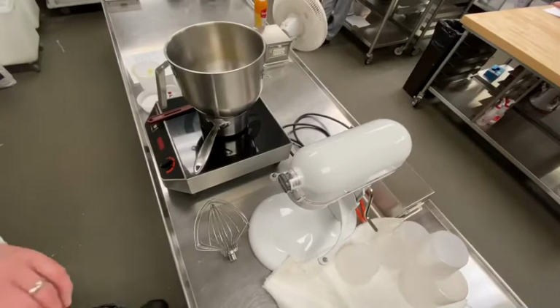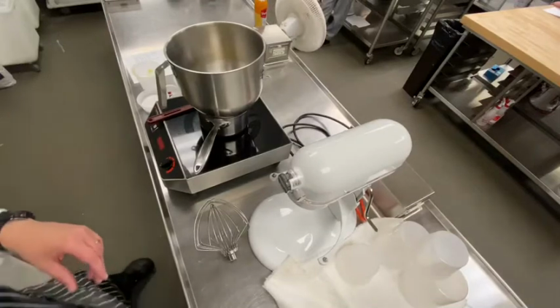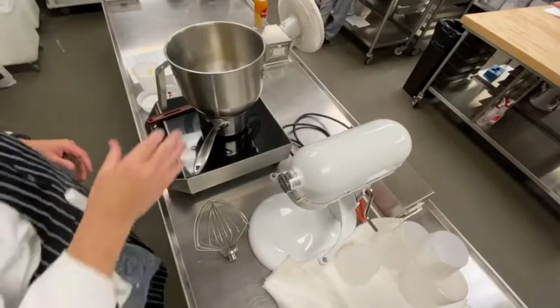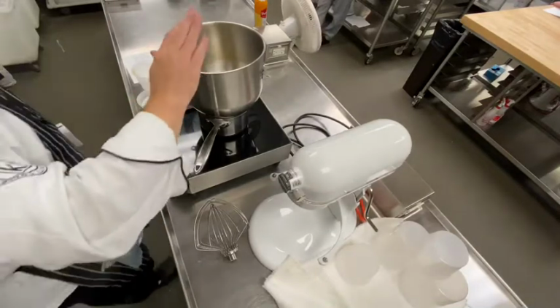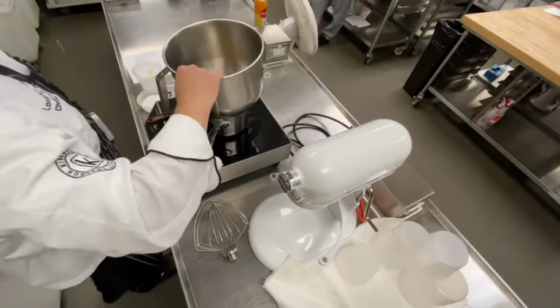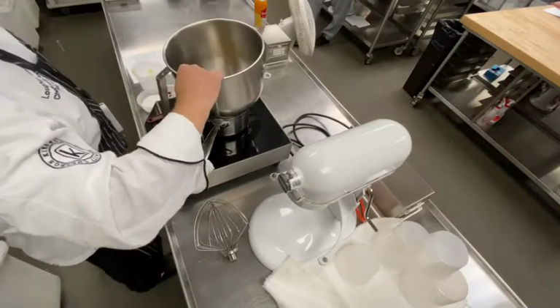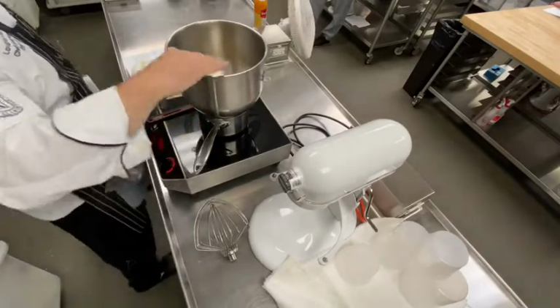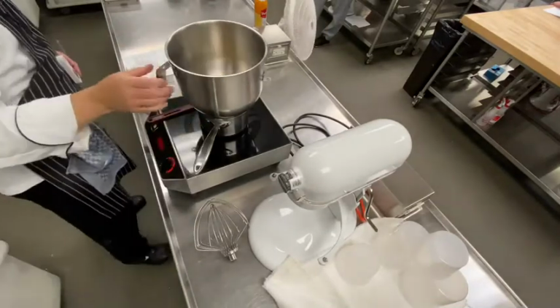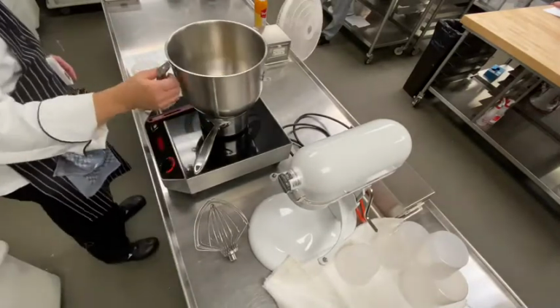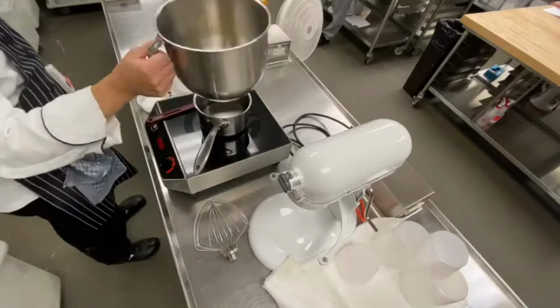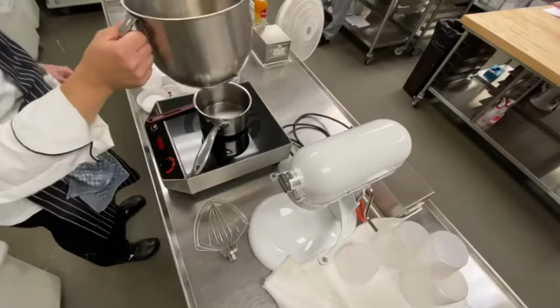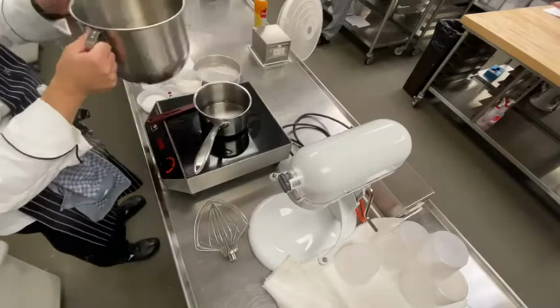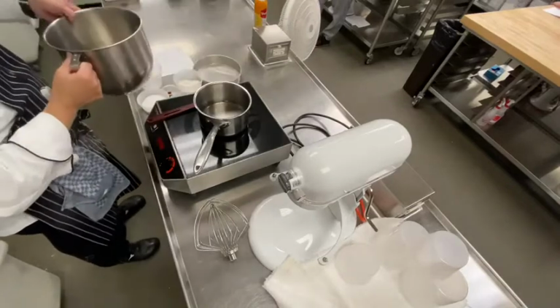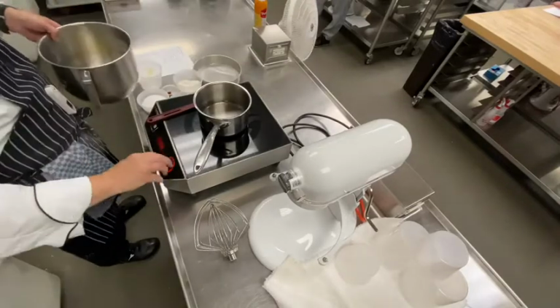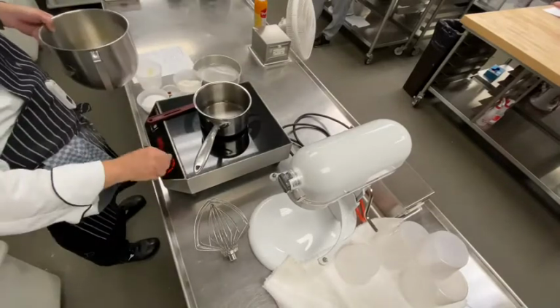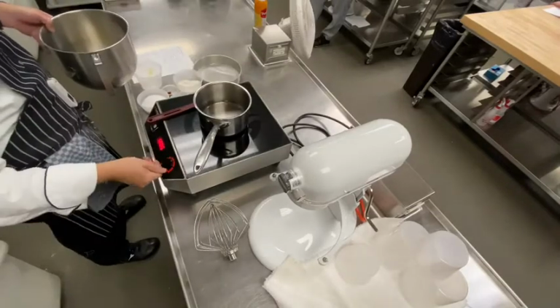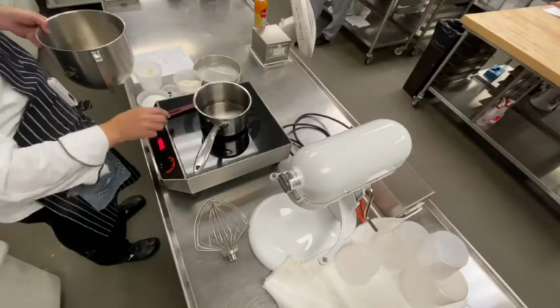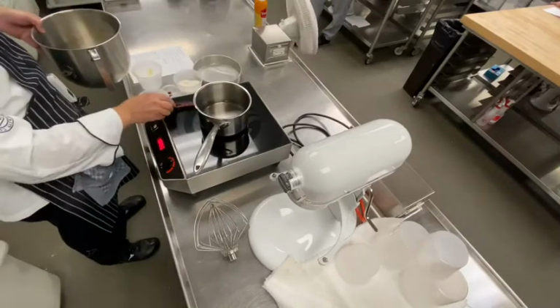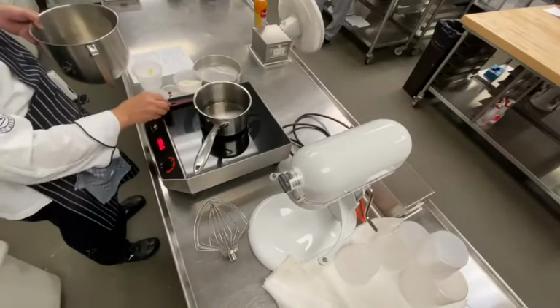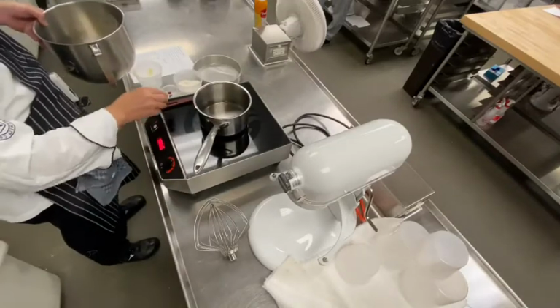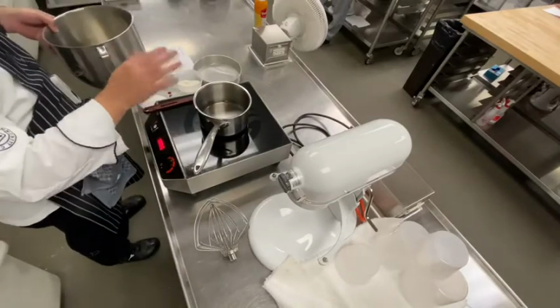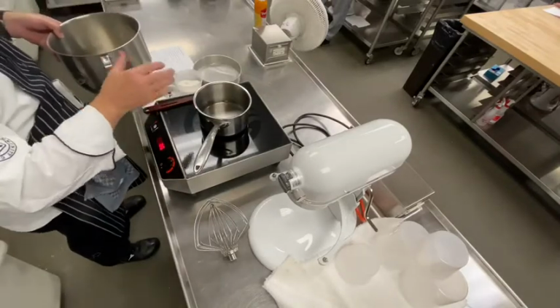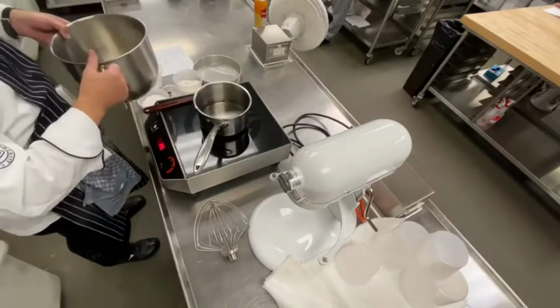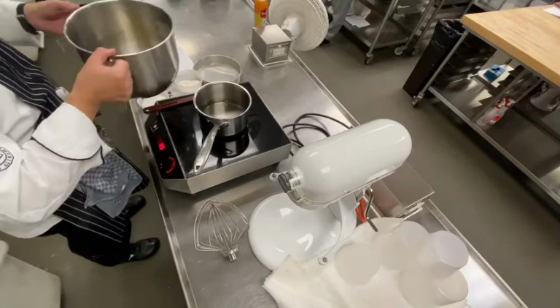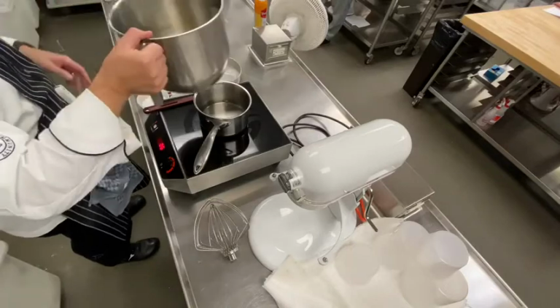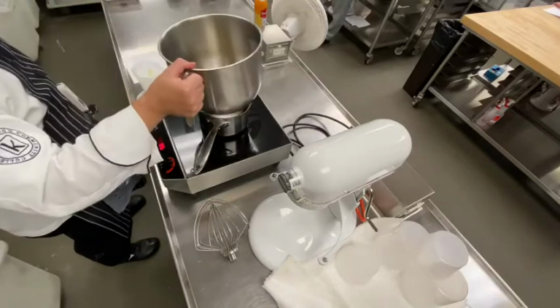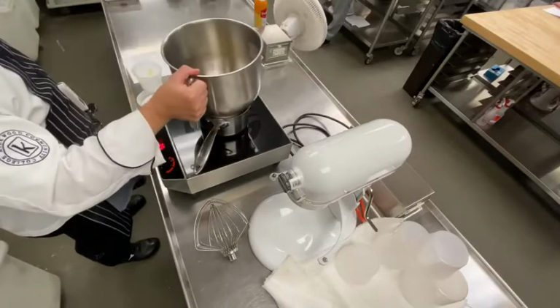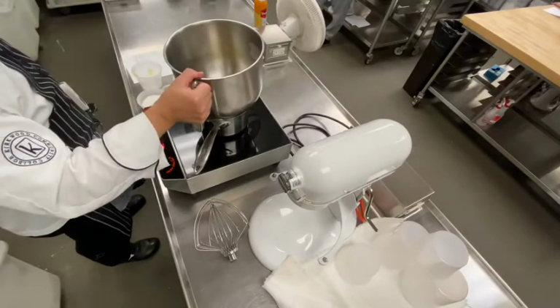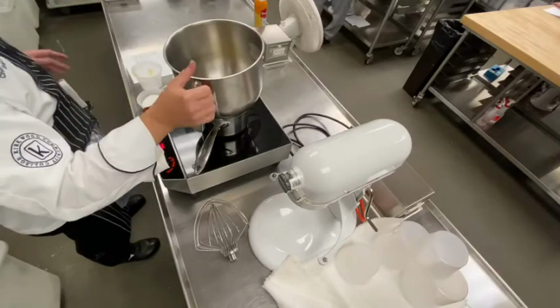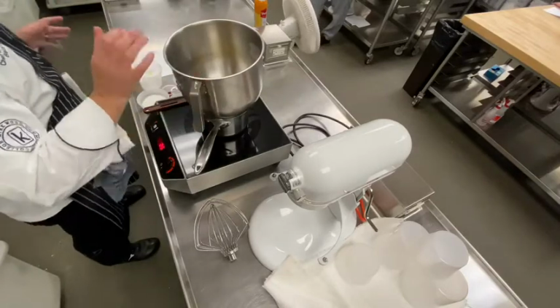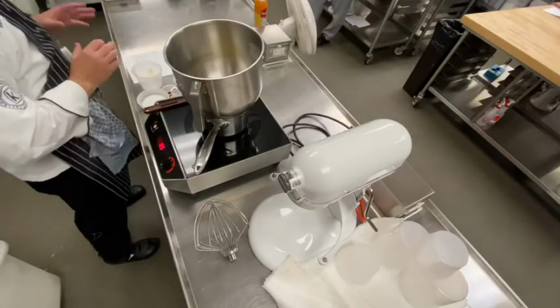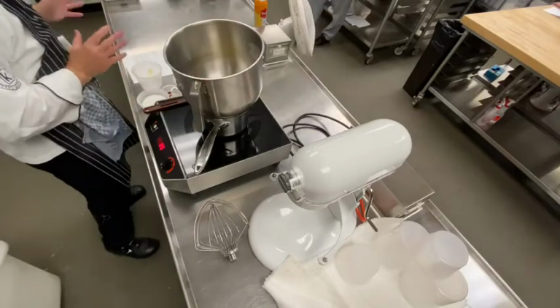I'm going to put these eggs into the bowl. They're on a pot here, so I'm going to get the pot going and get the water warmed up. We're going to warm up these eggs. I don't want to get them really hot — I just want to get them warm.